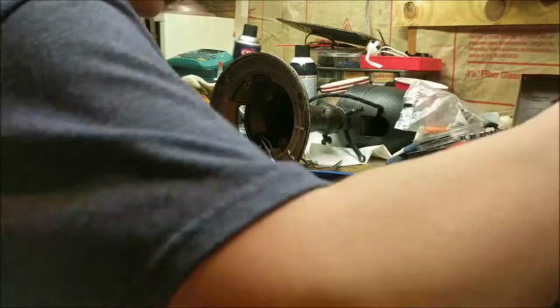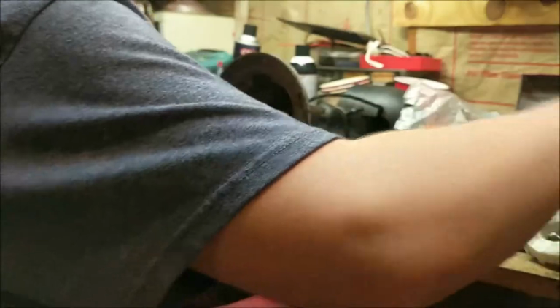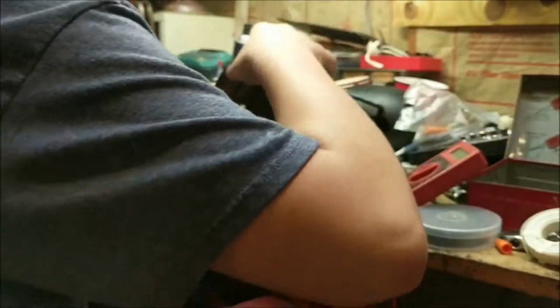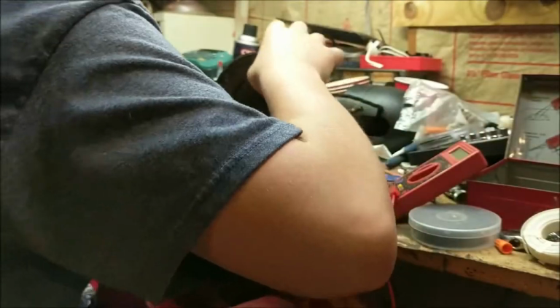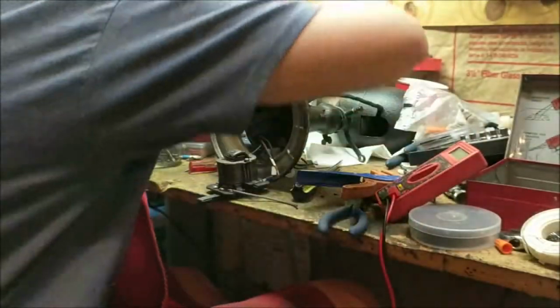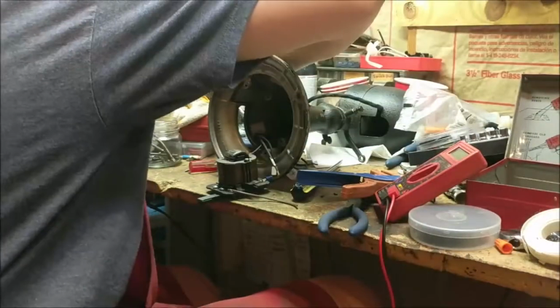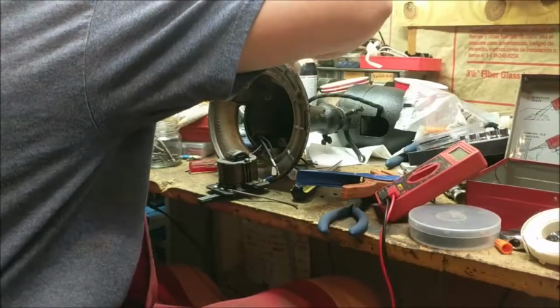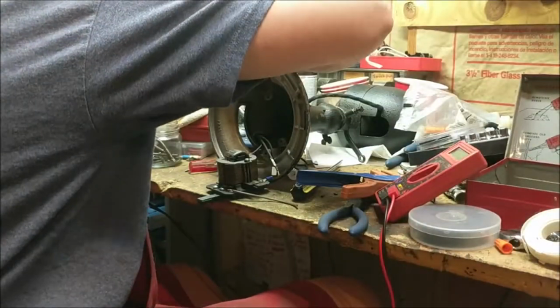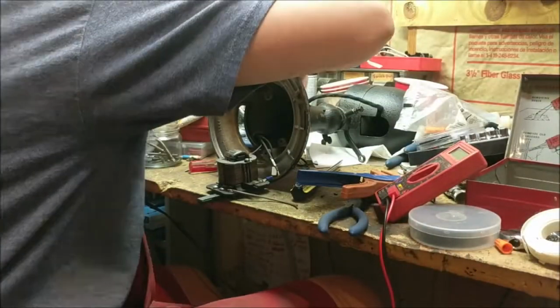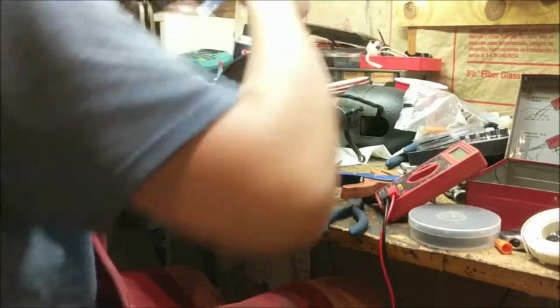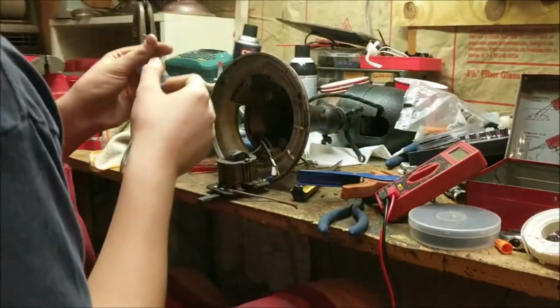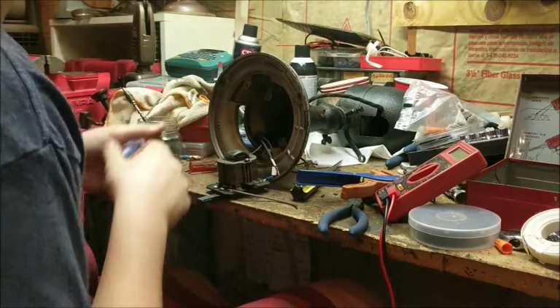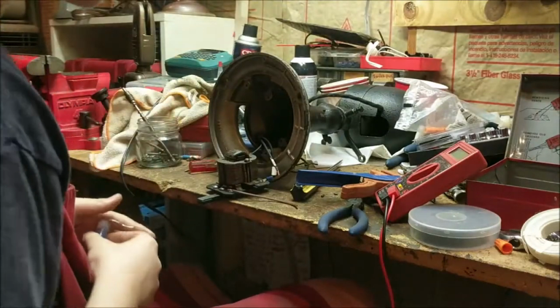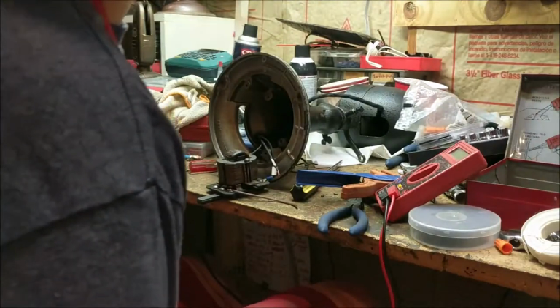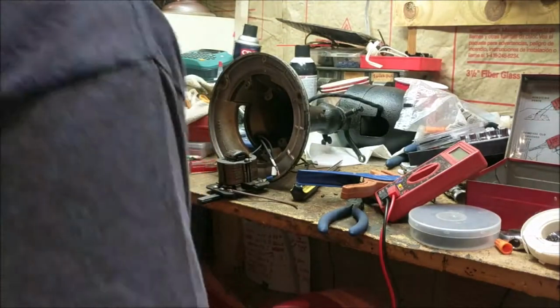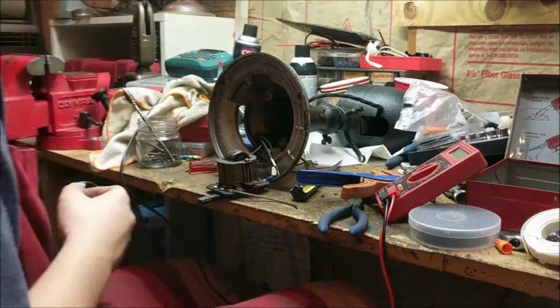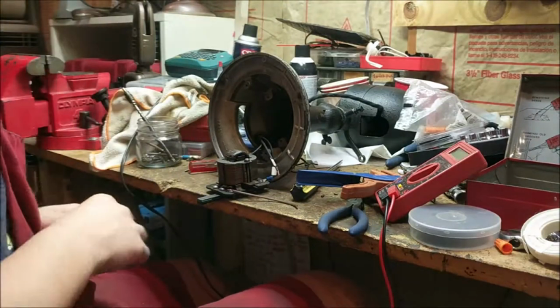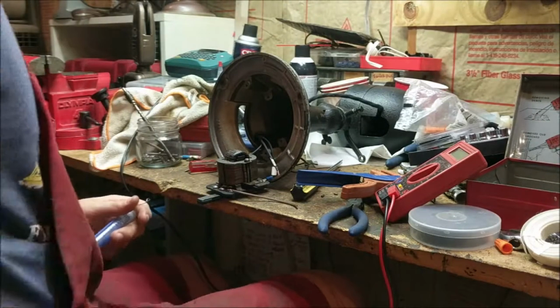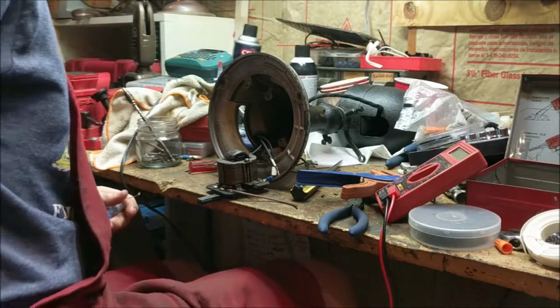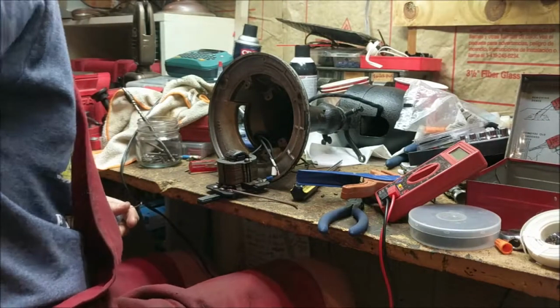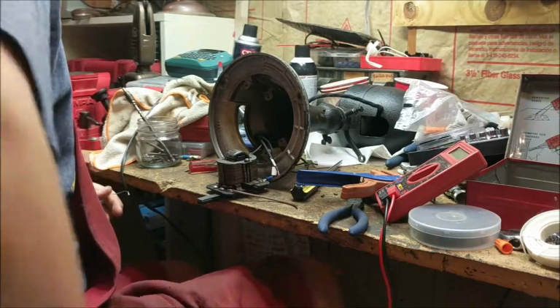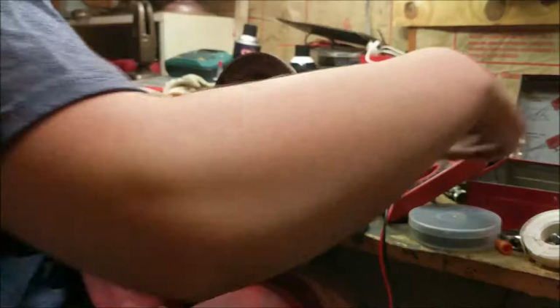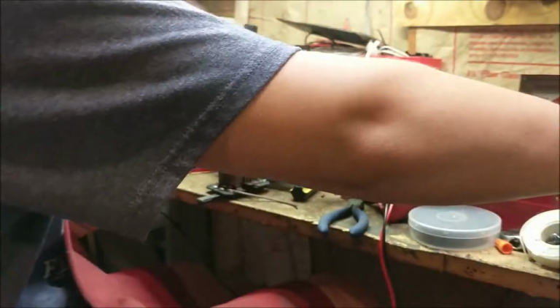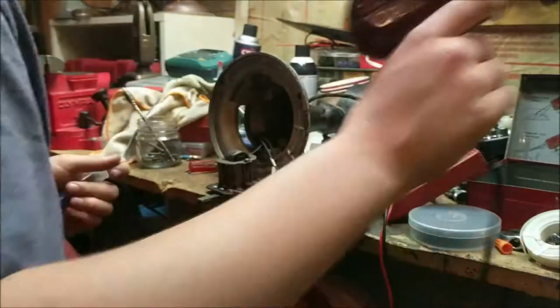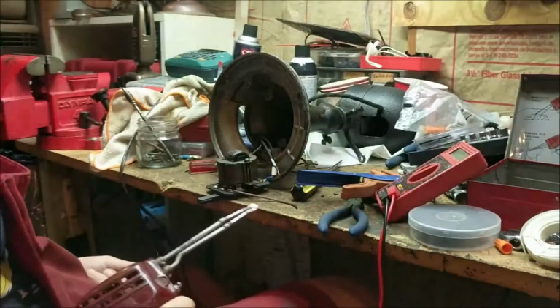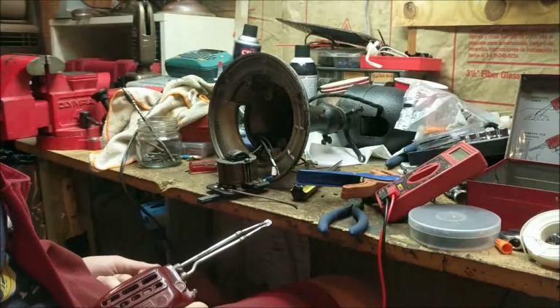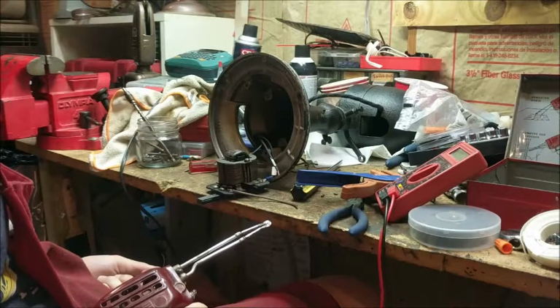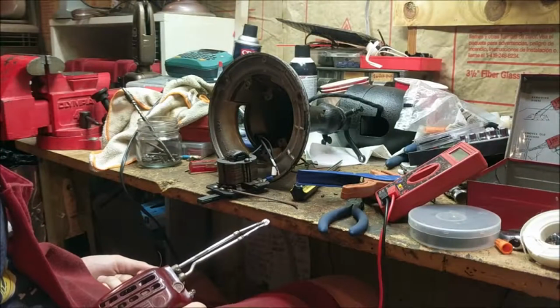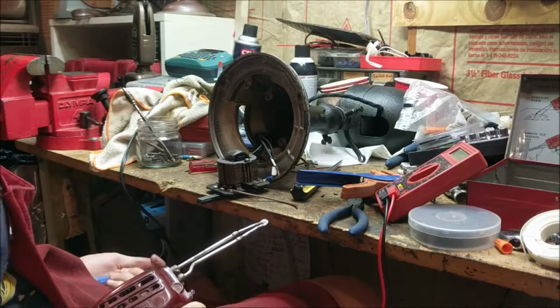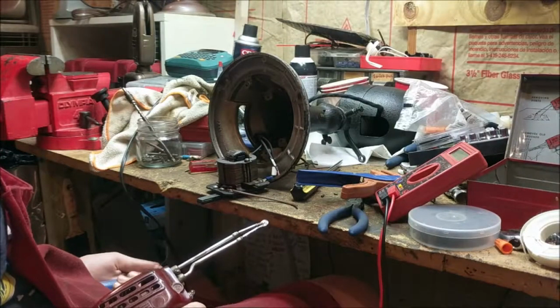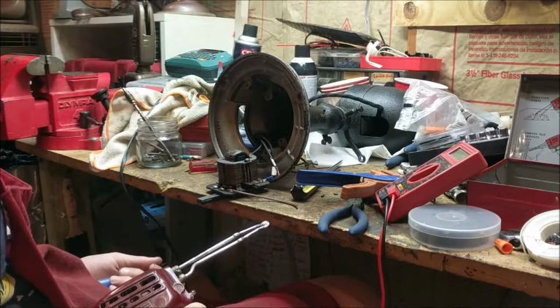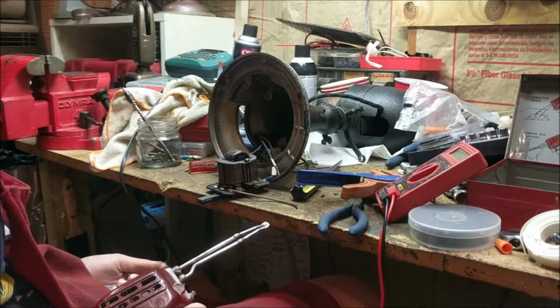These single-bearing Emerson fans don't use fan wick, so you don't have to replace it. On other fans you do. Emerson does have fans that use it — the two-bearing model number 6250, nicknamed the Golden Jubilee, with bronze blades.